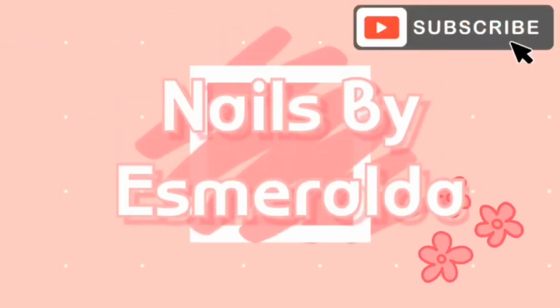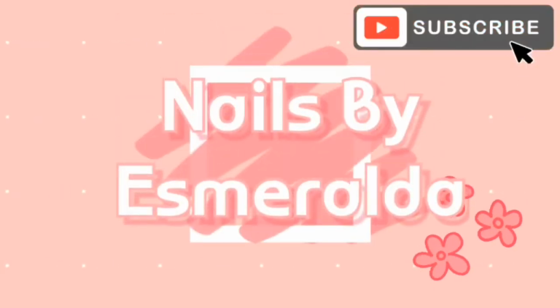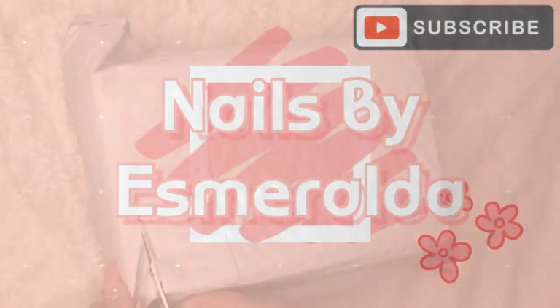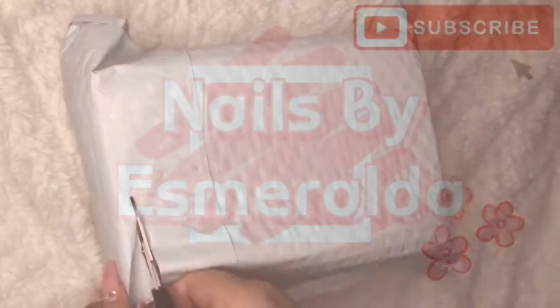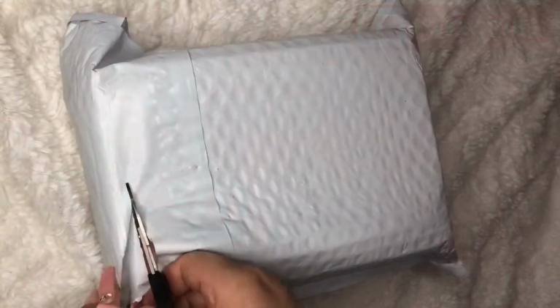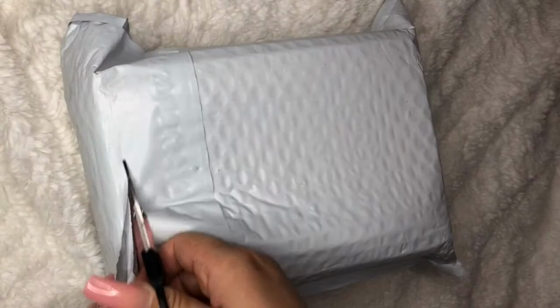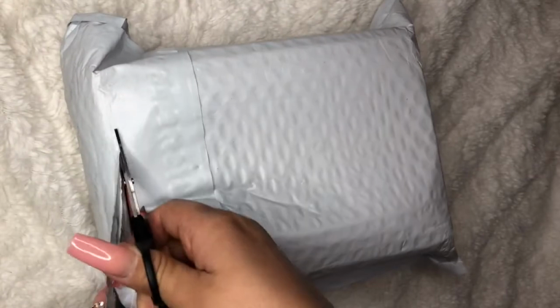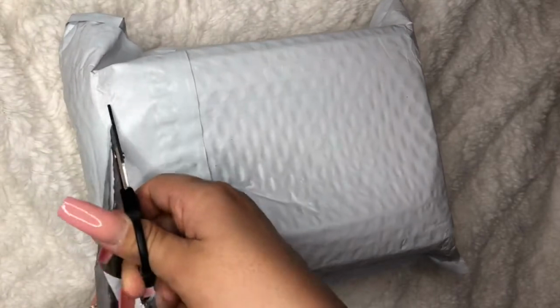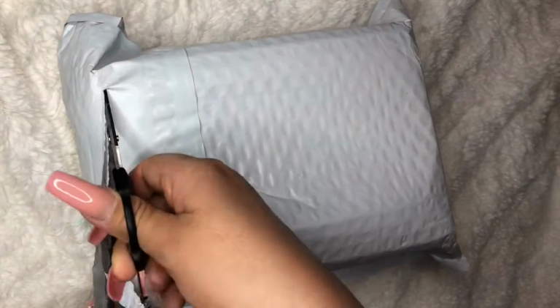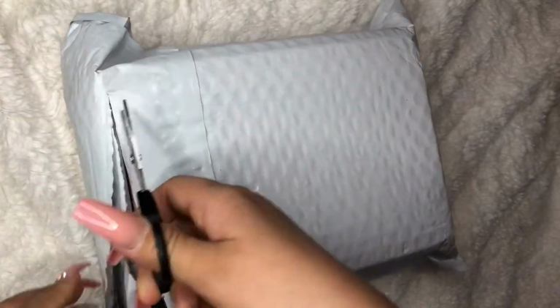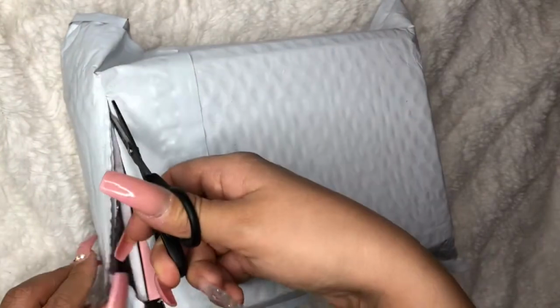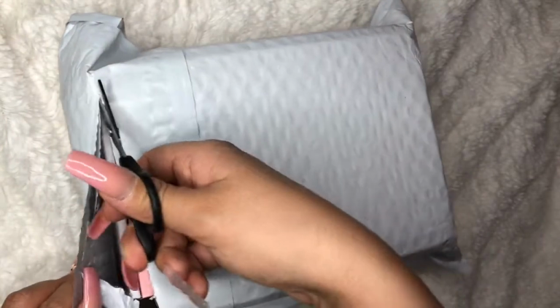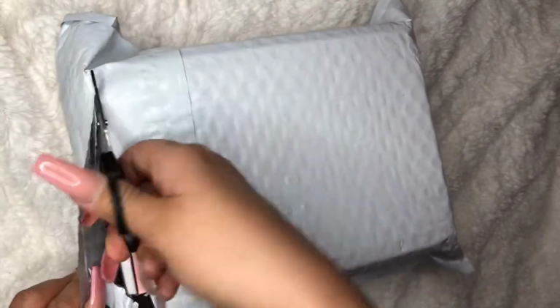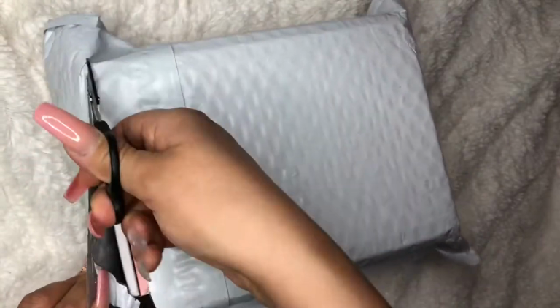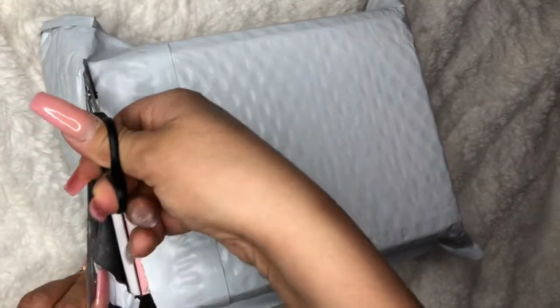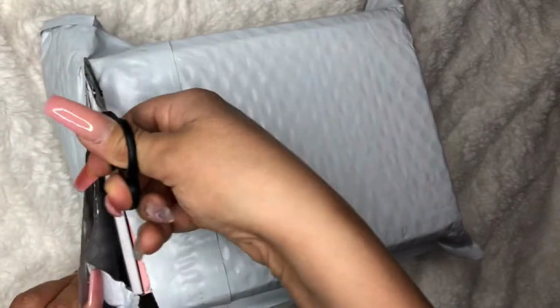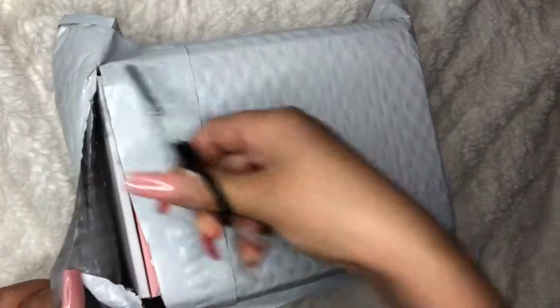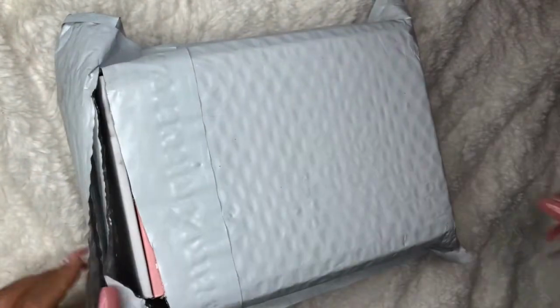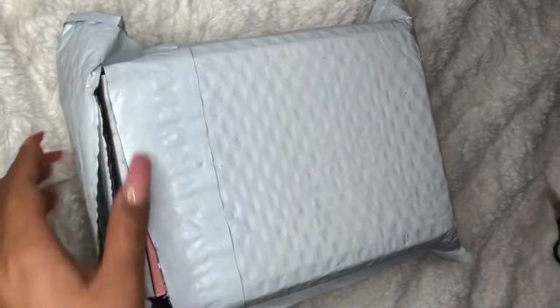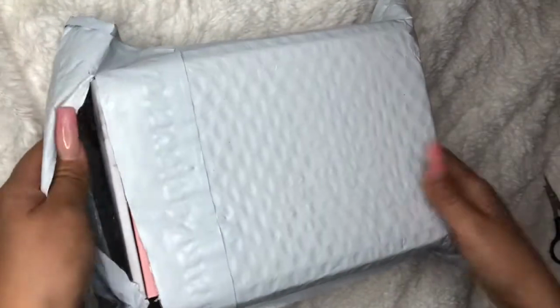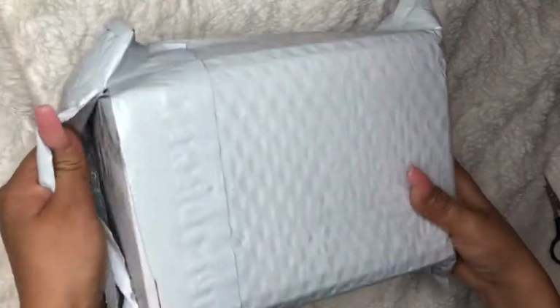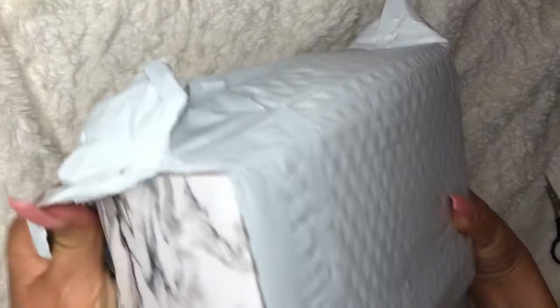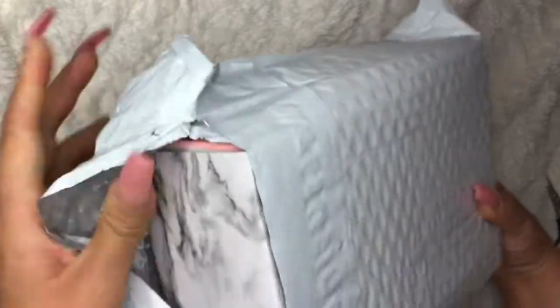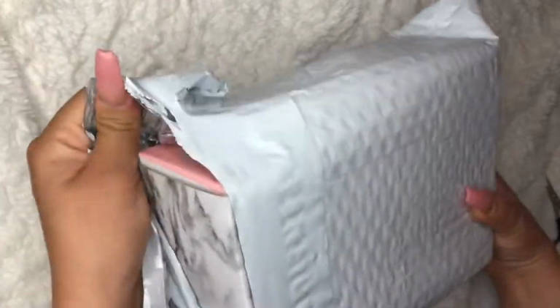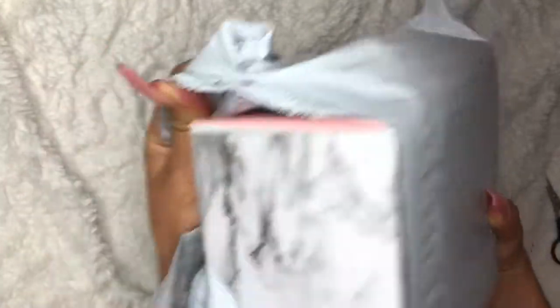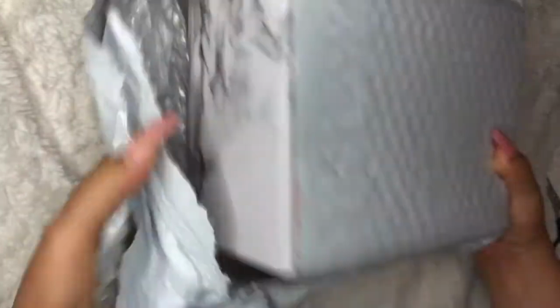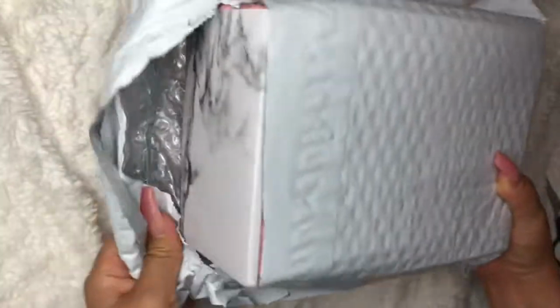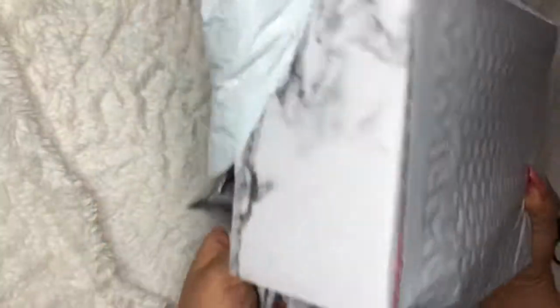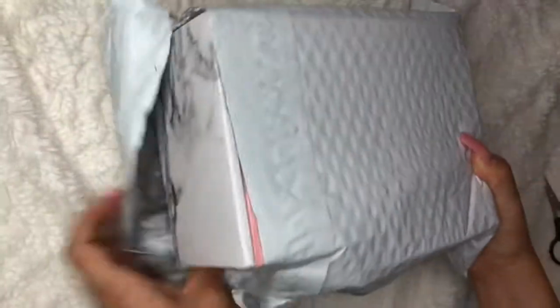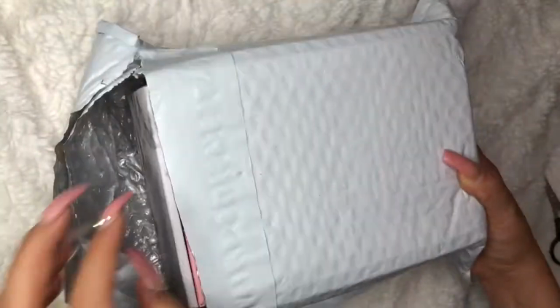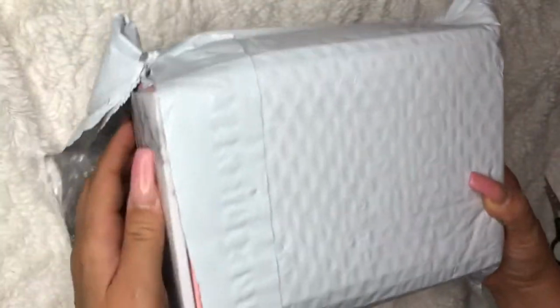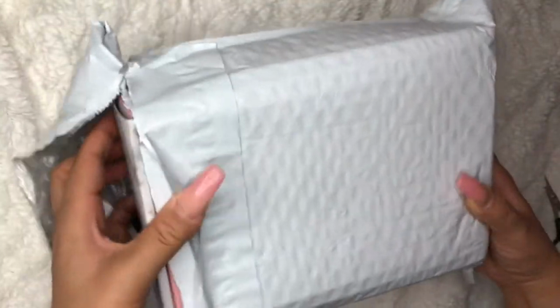Hey guys, welcome back to my channel. For today's video, I'm going to be doing an unboxing of this mailboxing for the month of July.